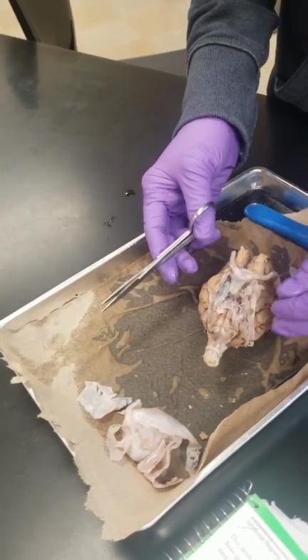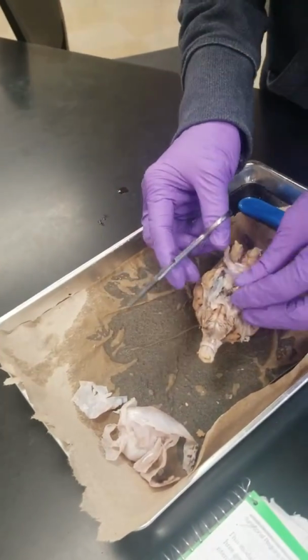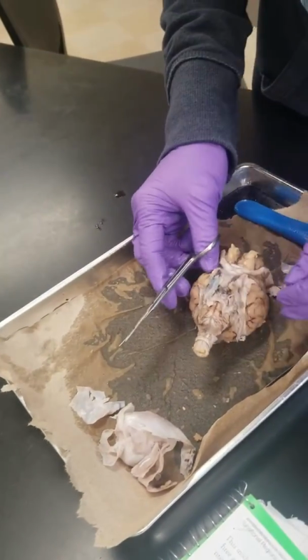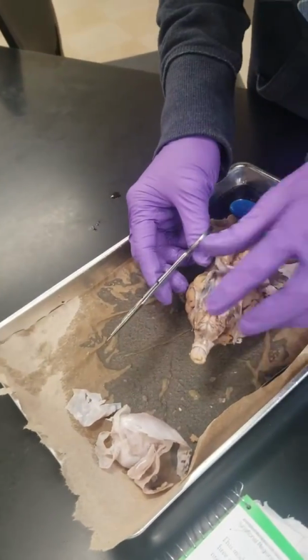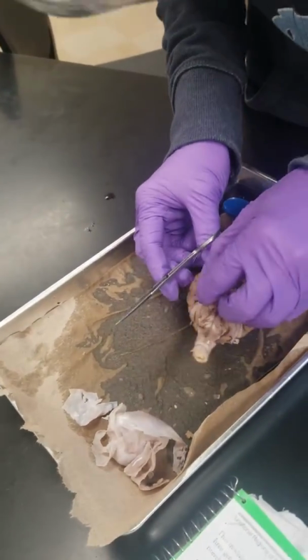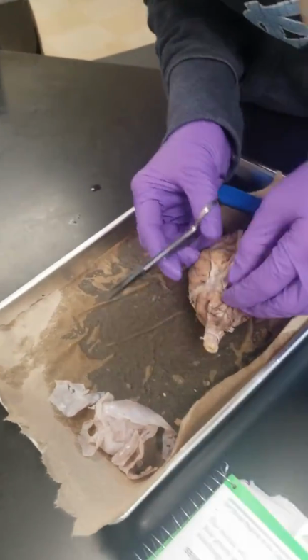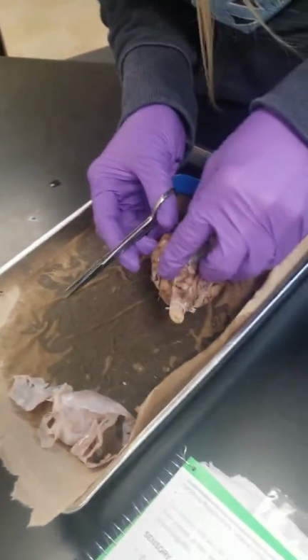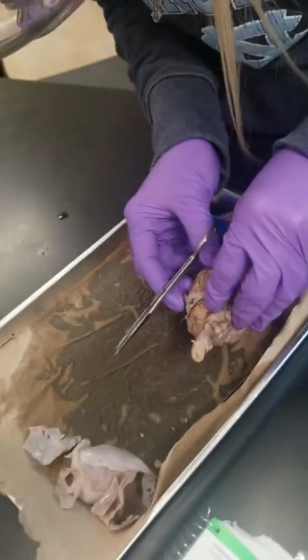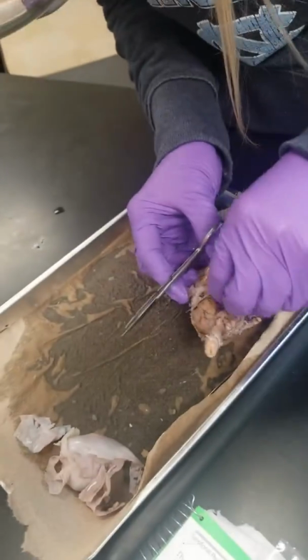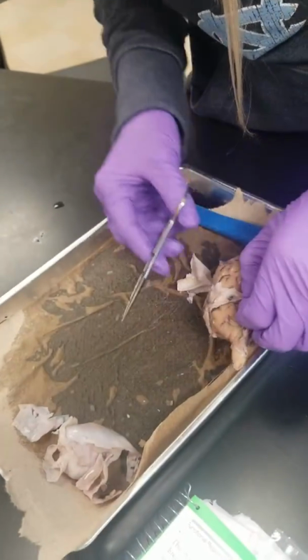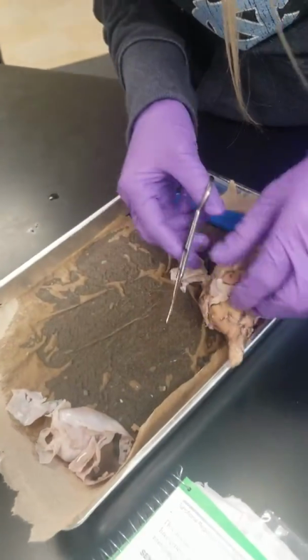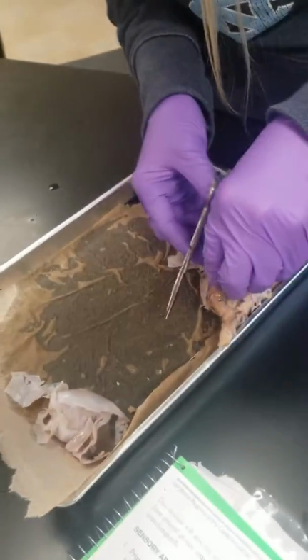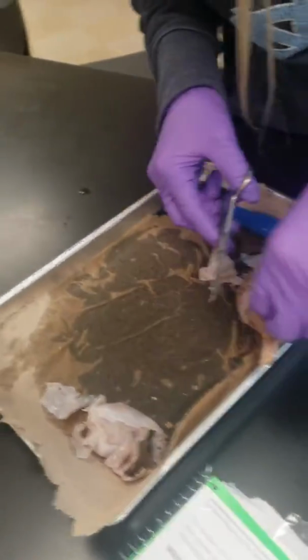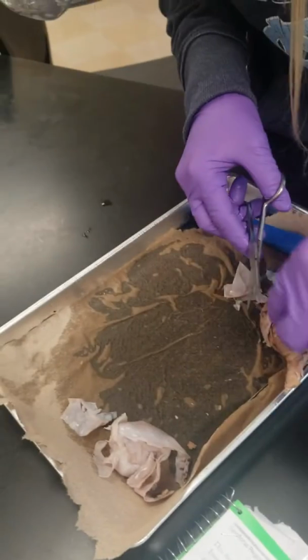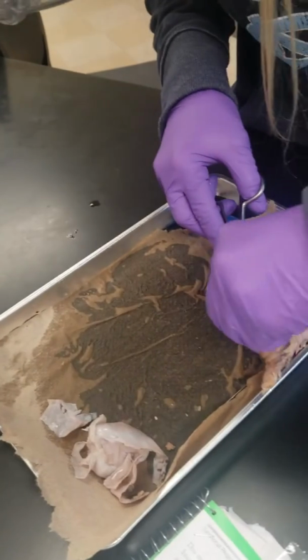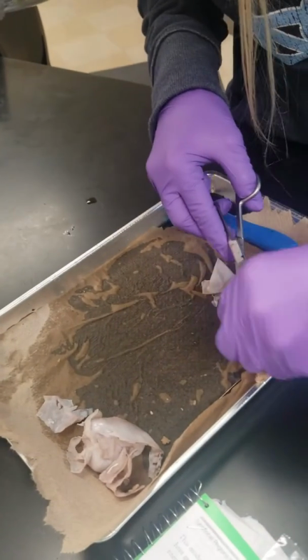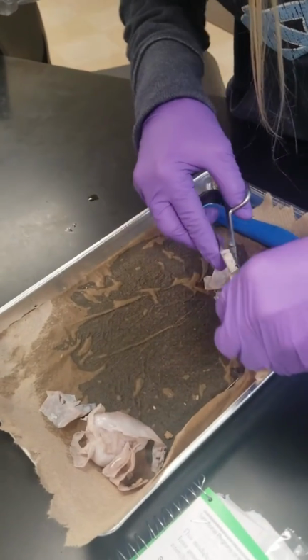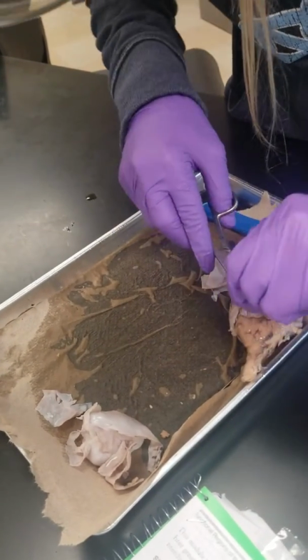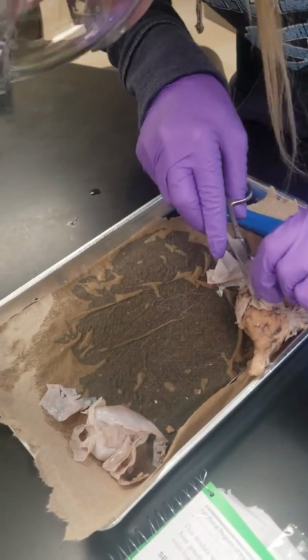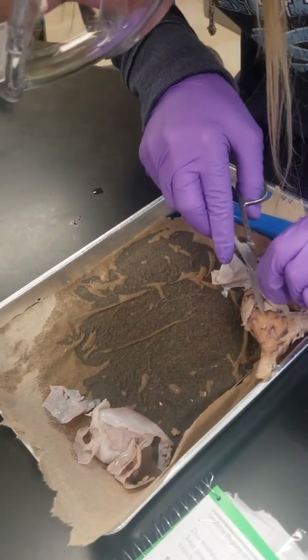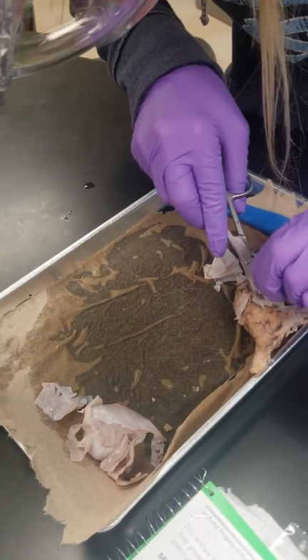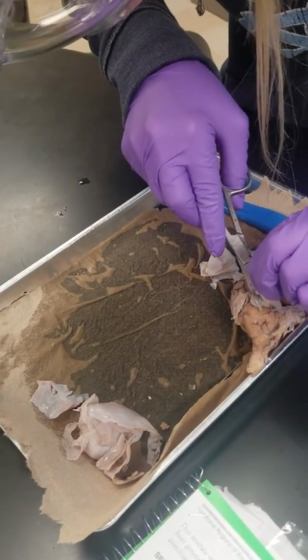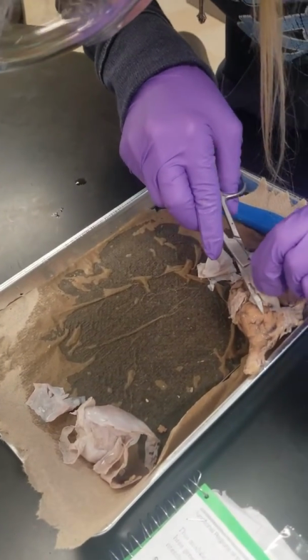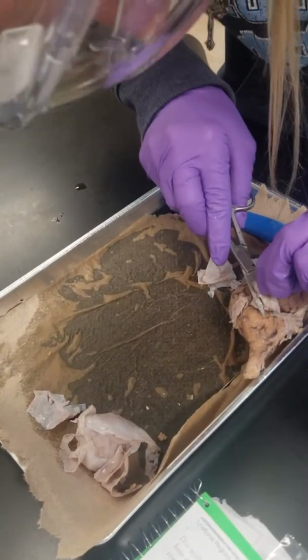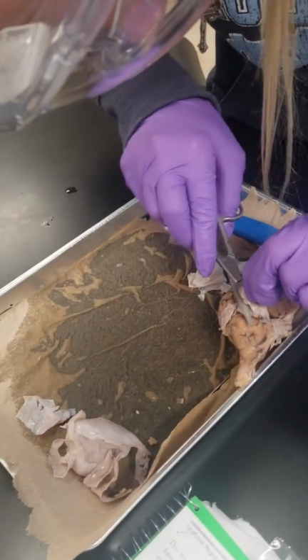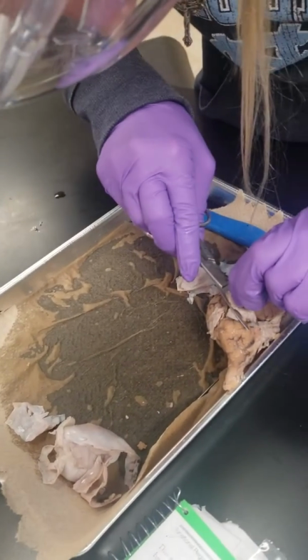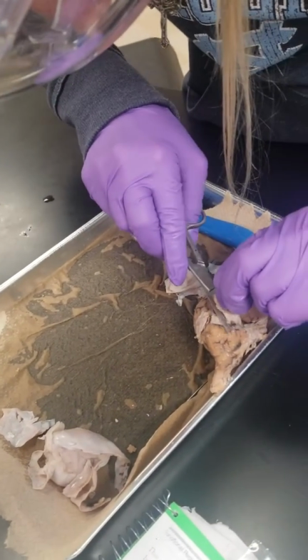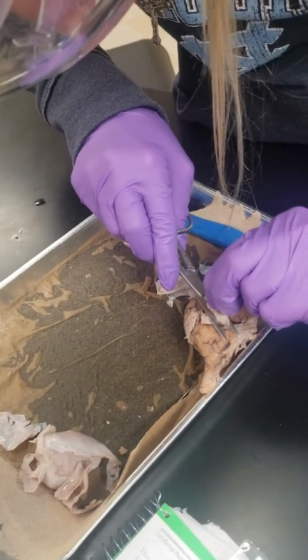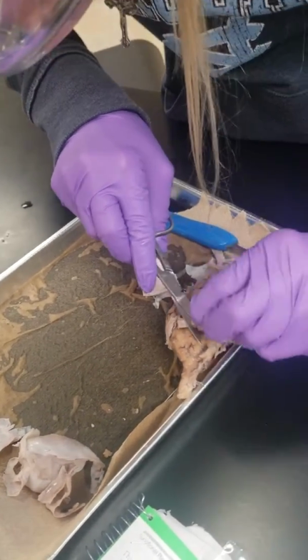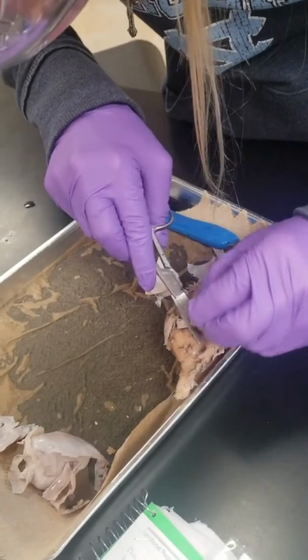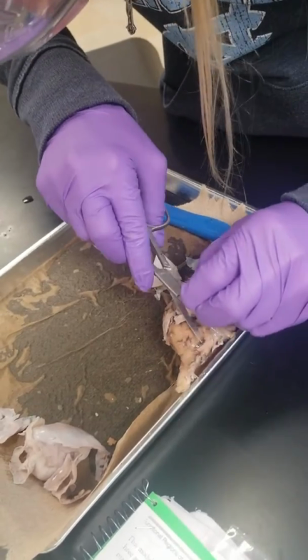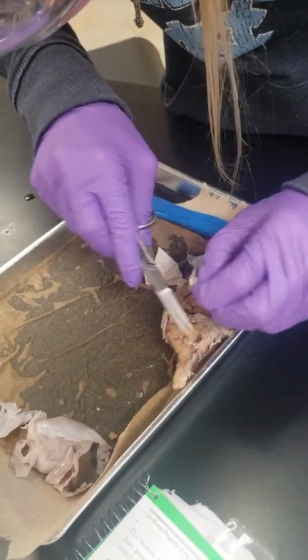So we've got the dorsal portion. Now flip over to the ventral. You're going to start to identify the structures and let's start to see some of these structures.